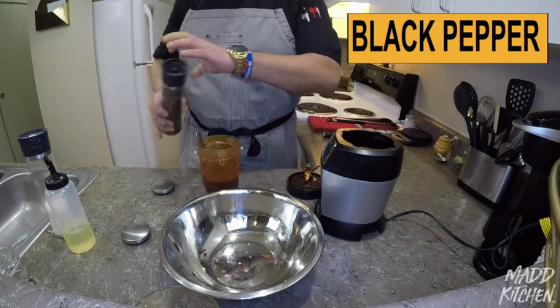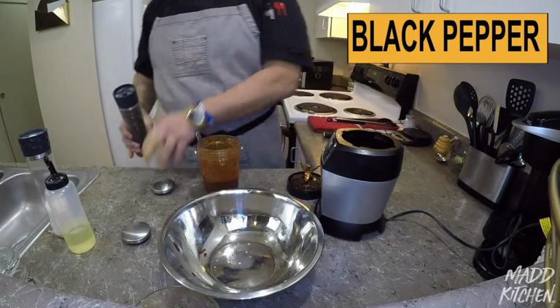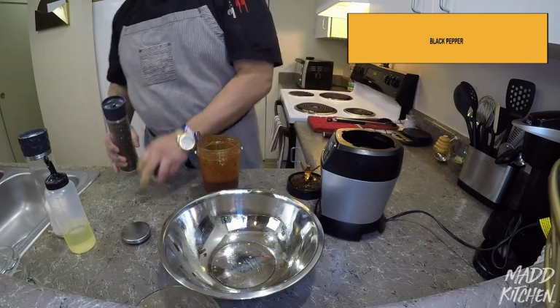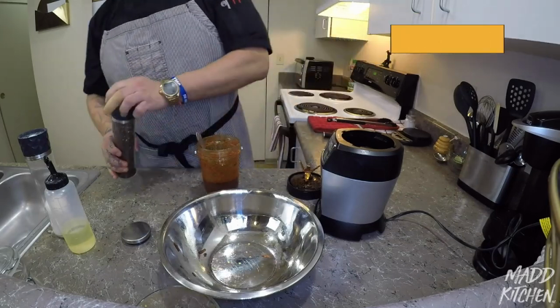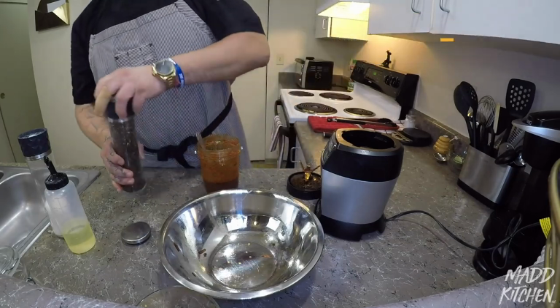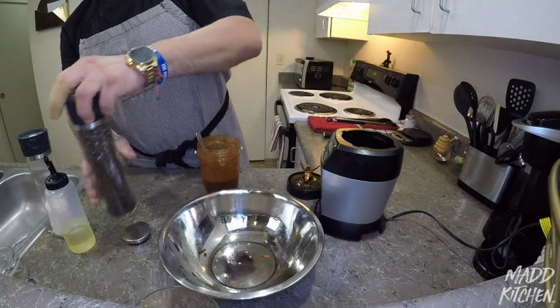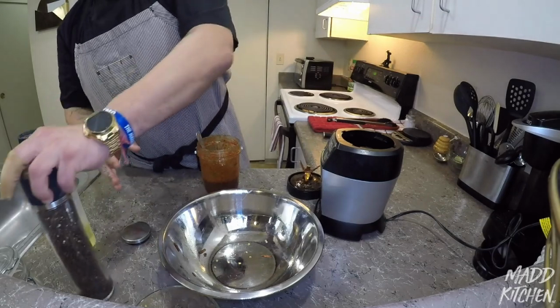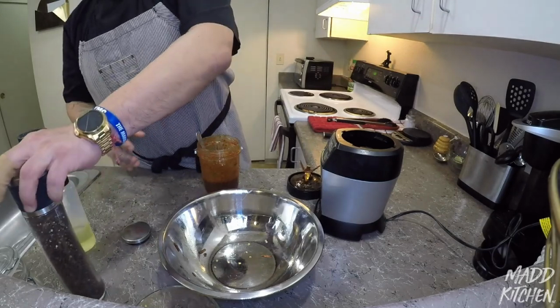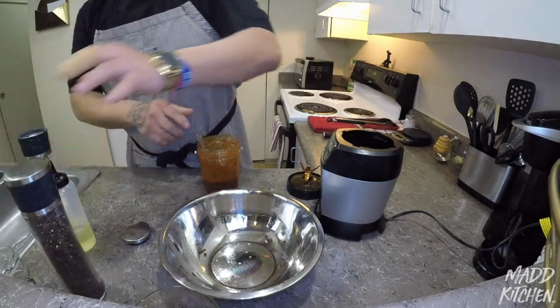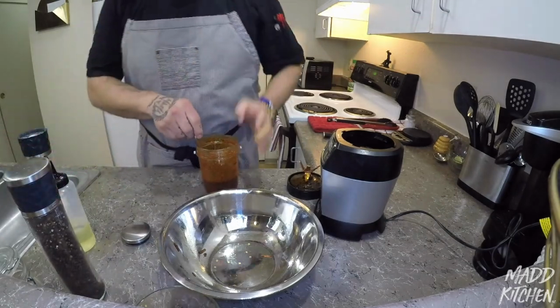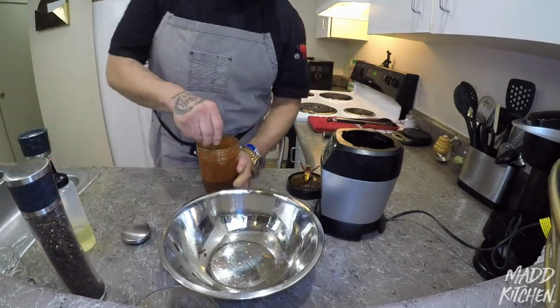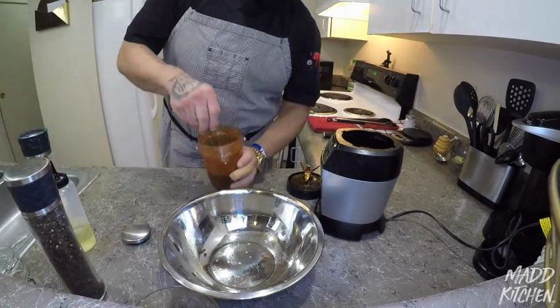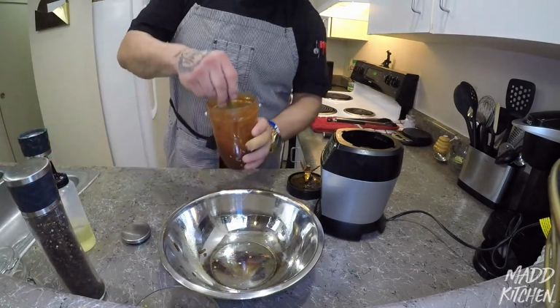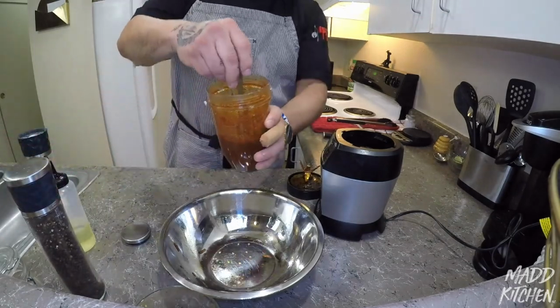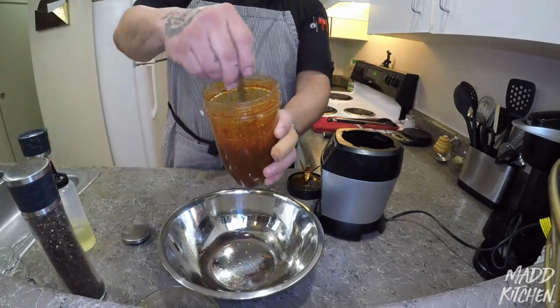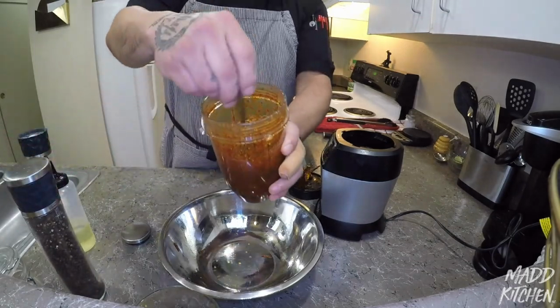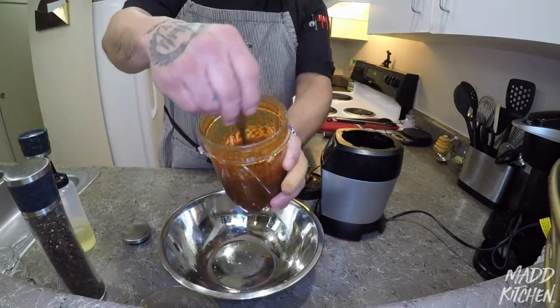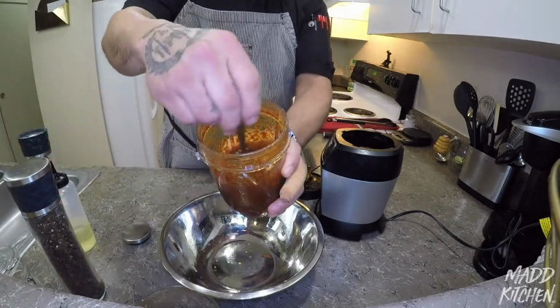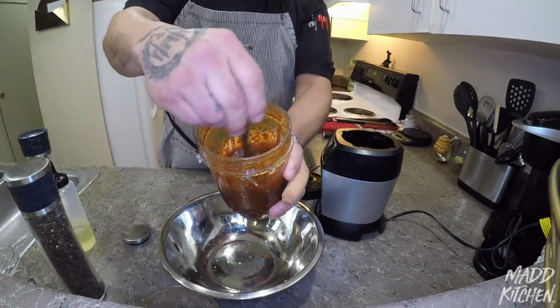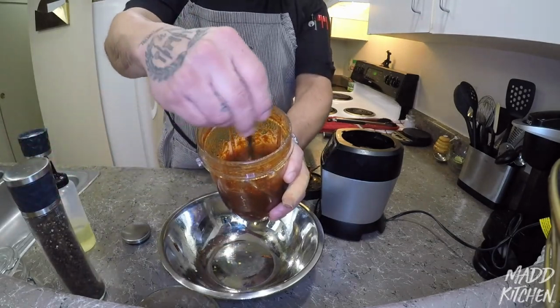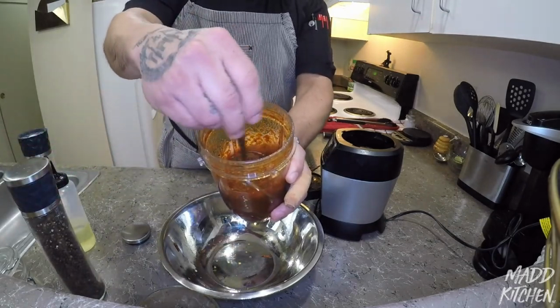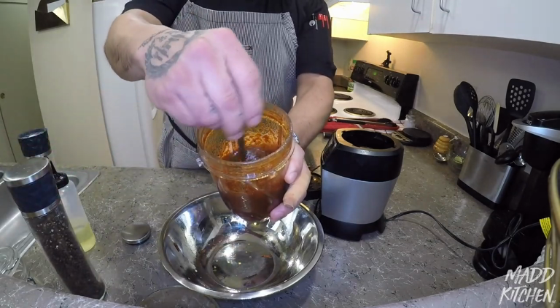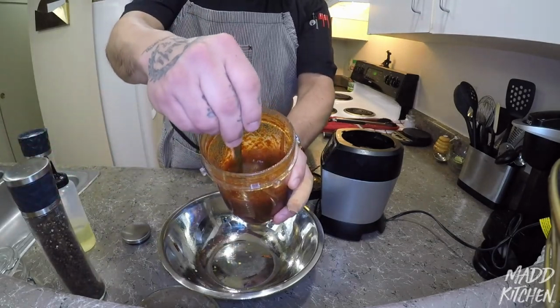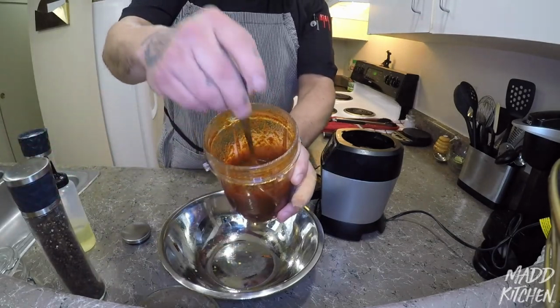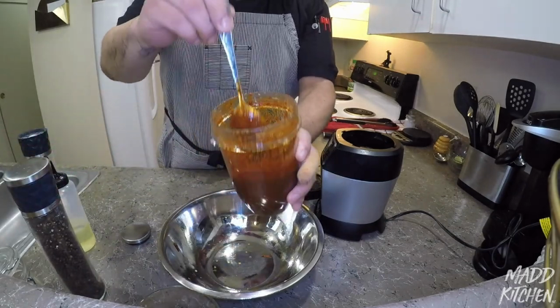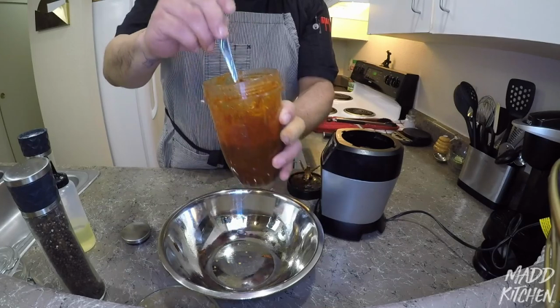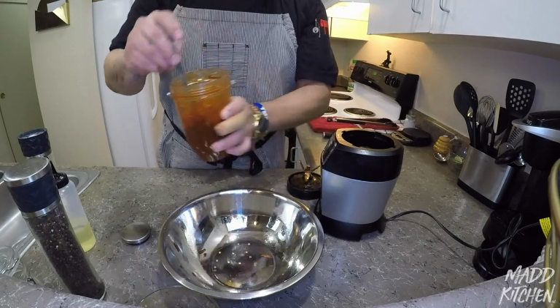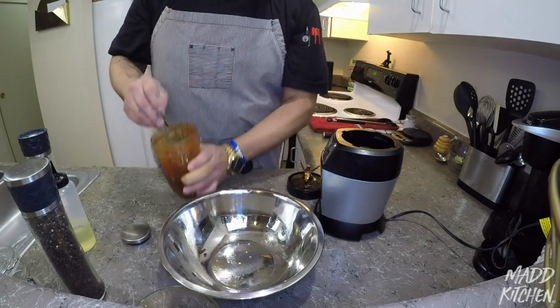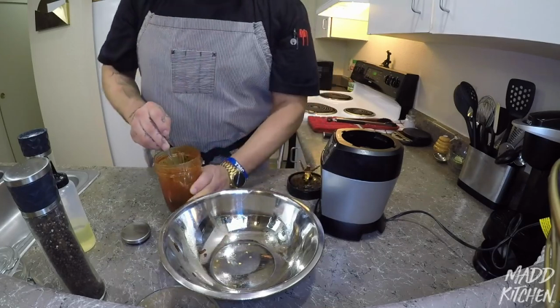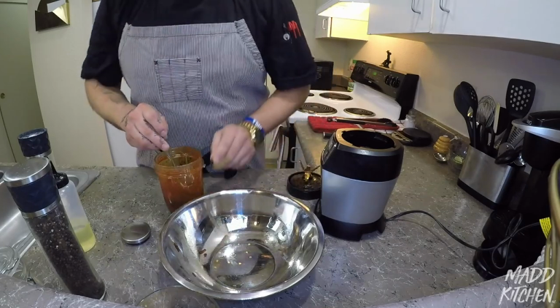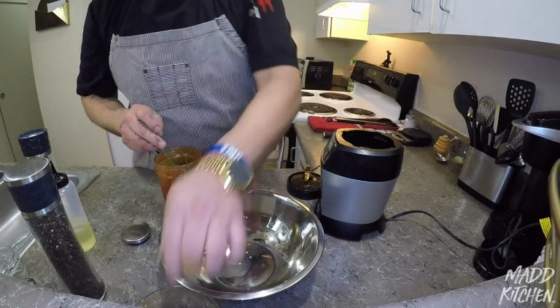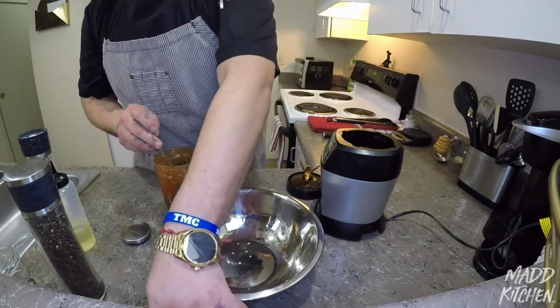We're going to give this a taste — let's taste it with a chip.